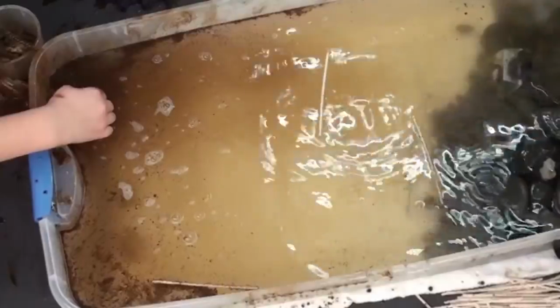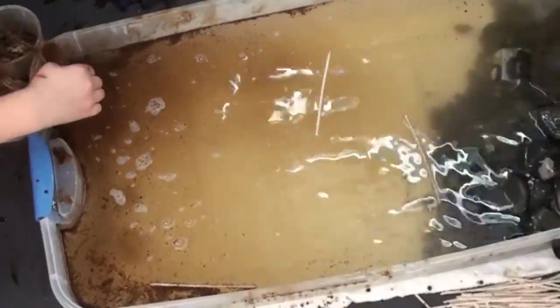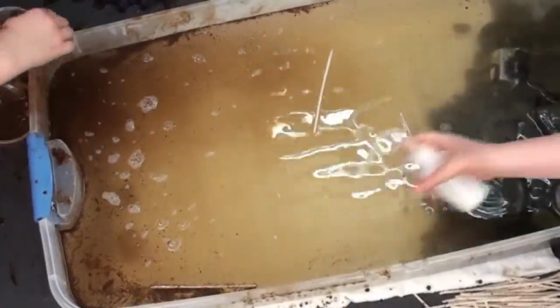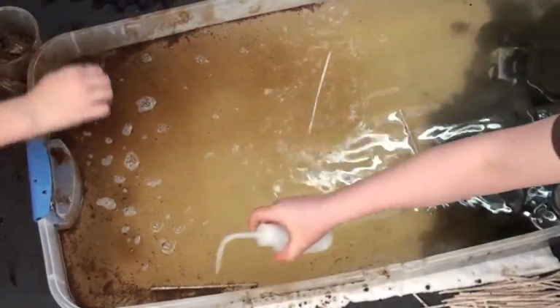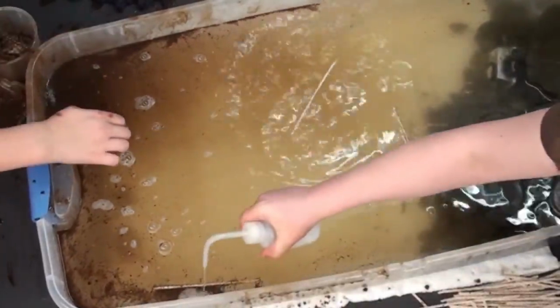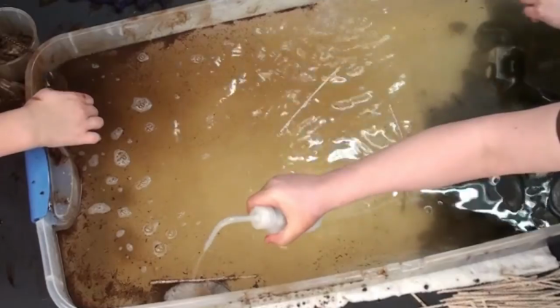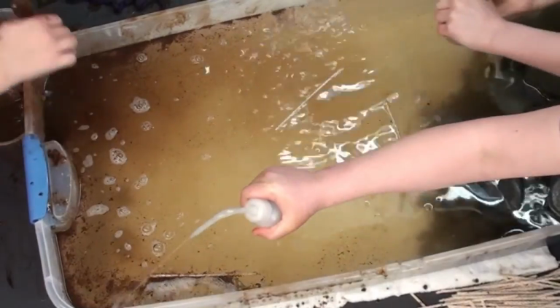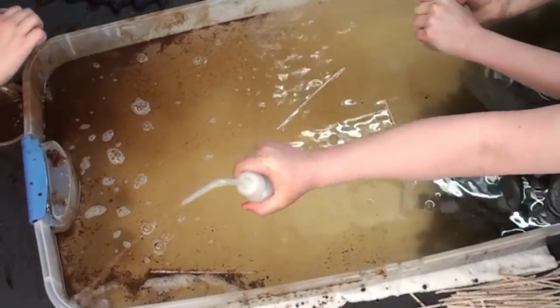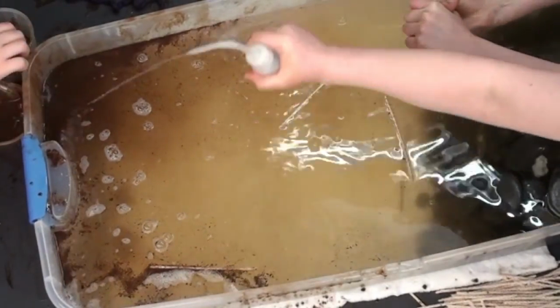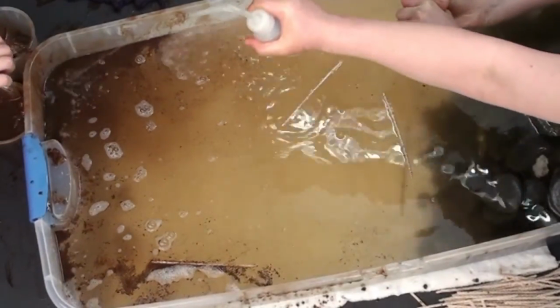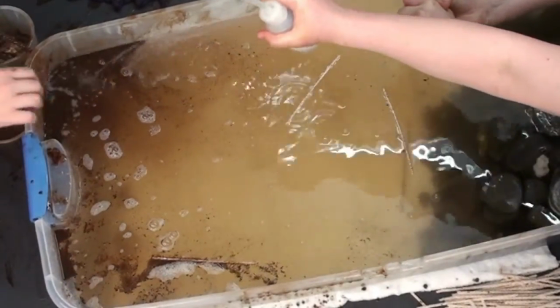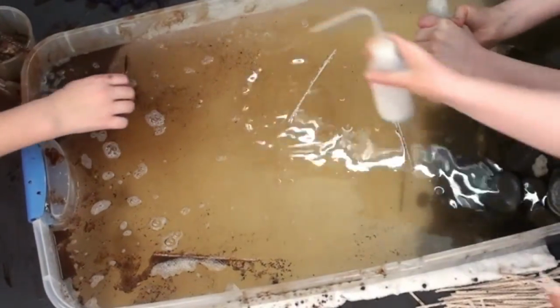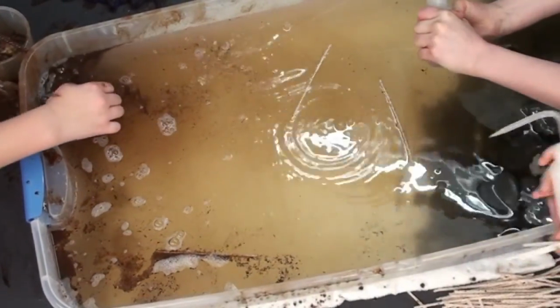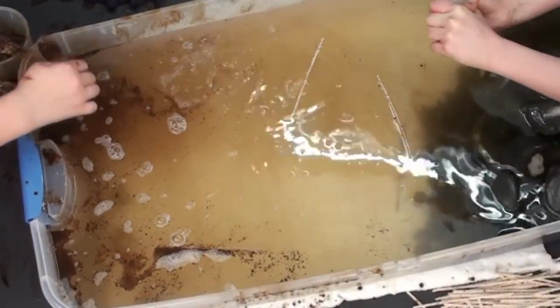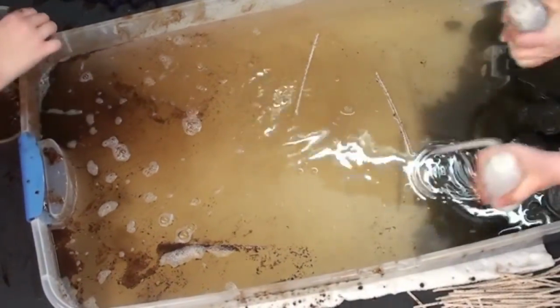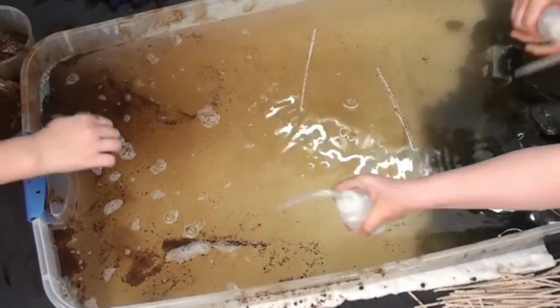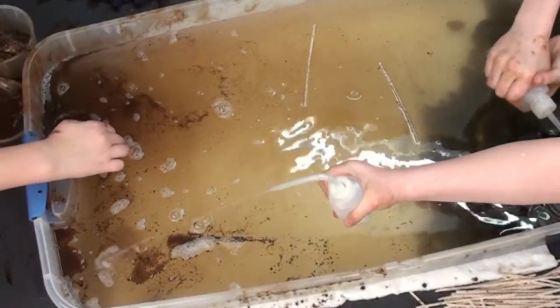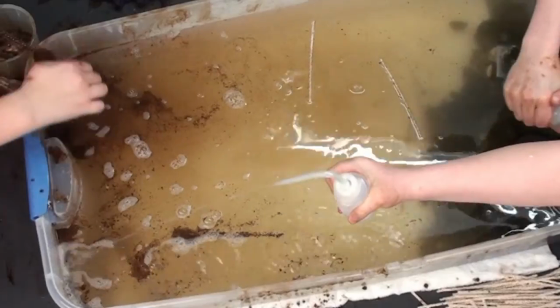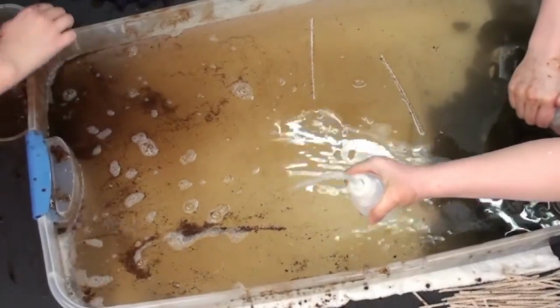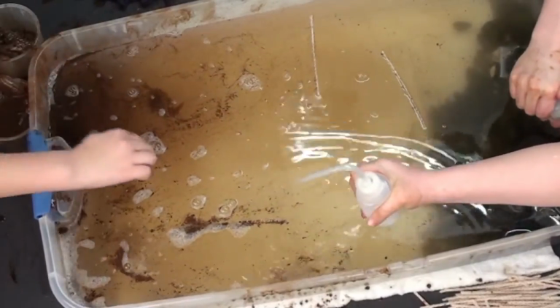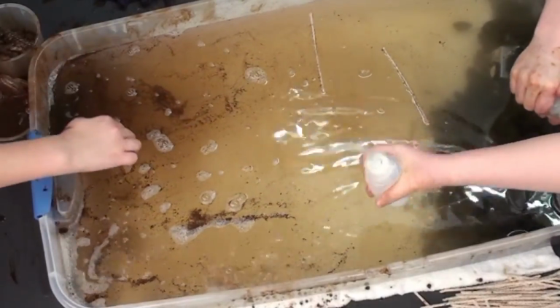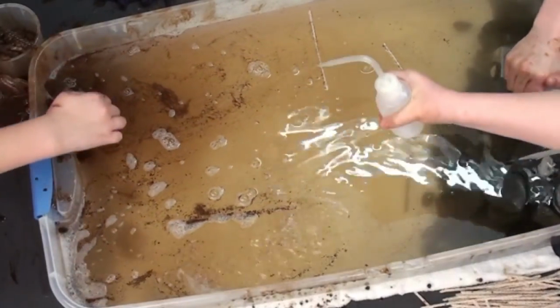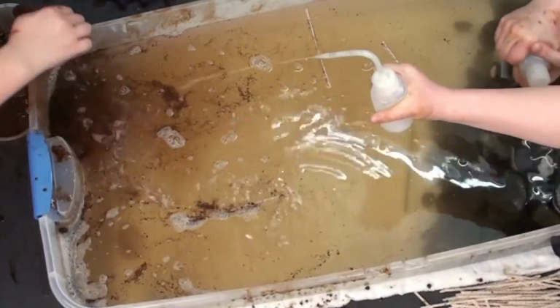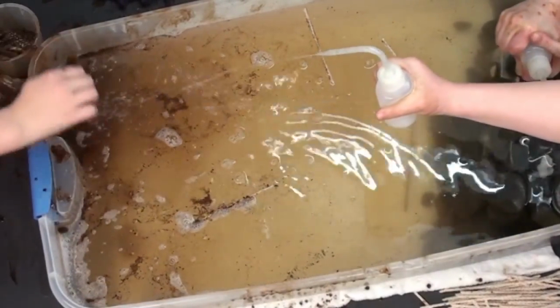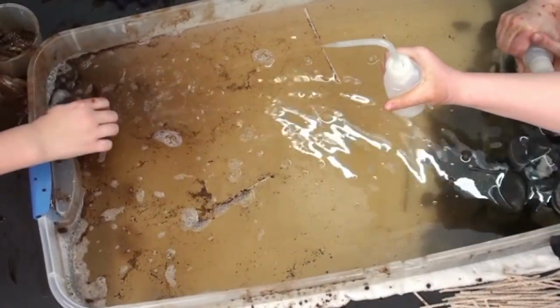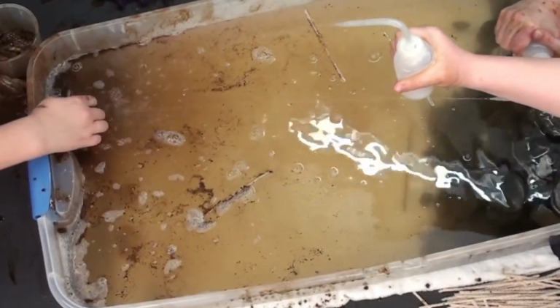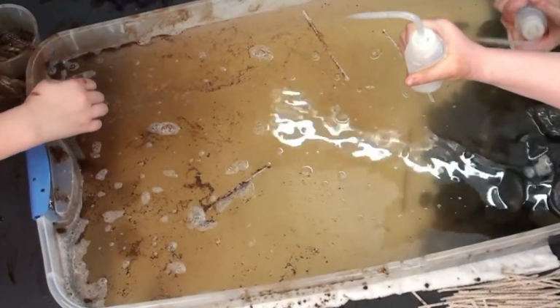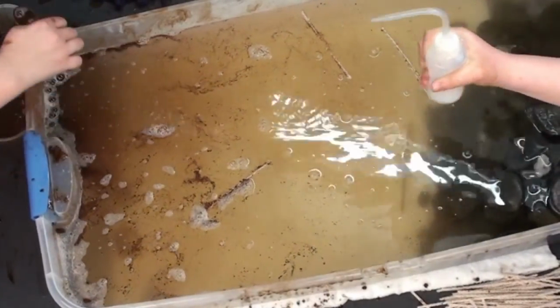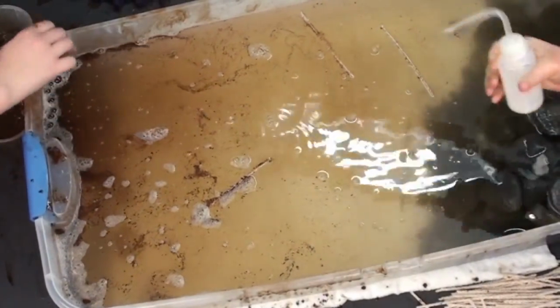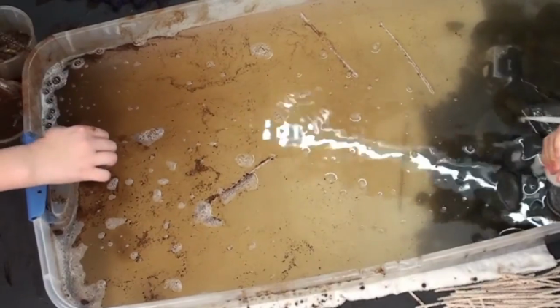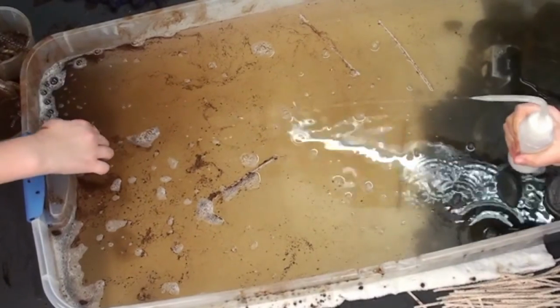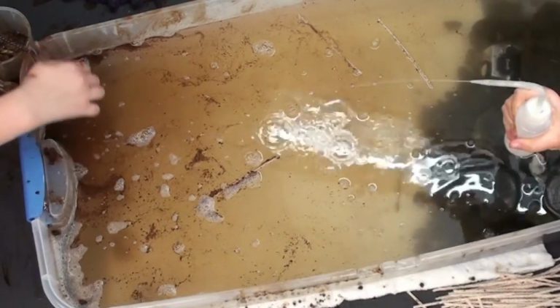This small-scale oil spill was nothing compared to a real accident like the Exxon Valdez, but it gave the members of the Alaska Sea Life Center's Ocean Sciences Club a bit more of an understanding of the potential risks associated with oil drilling and transport.